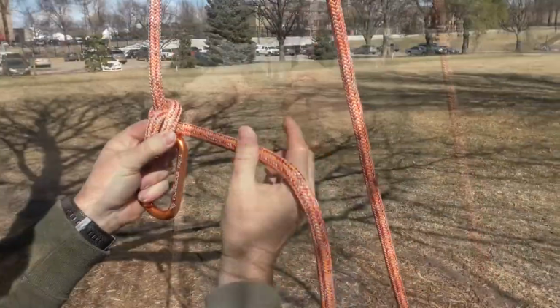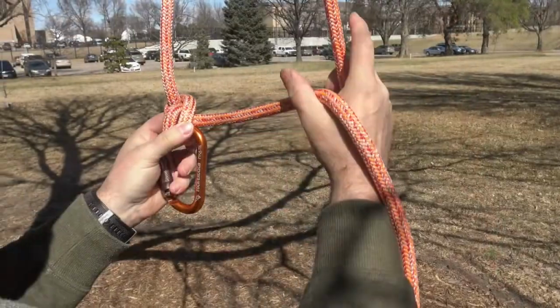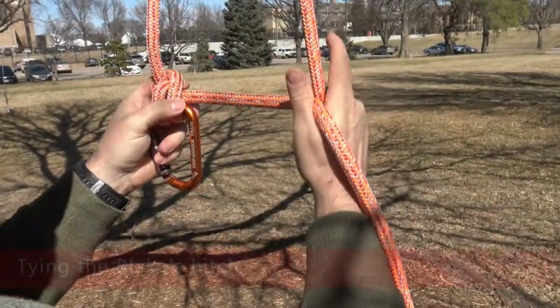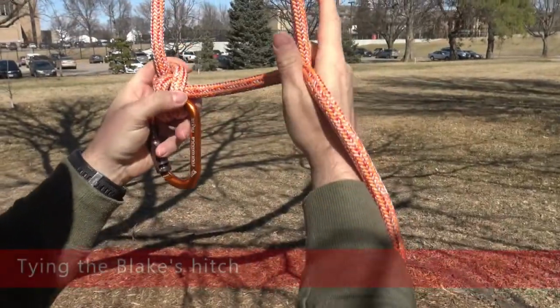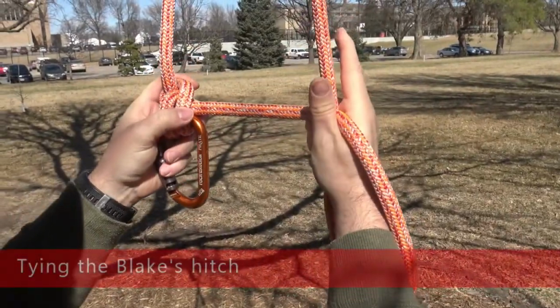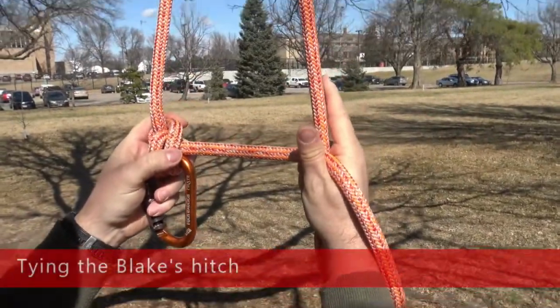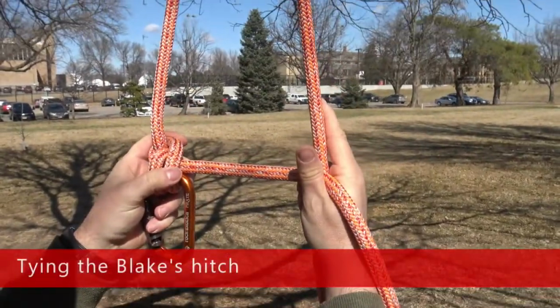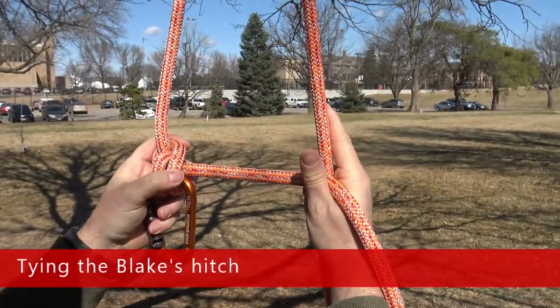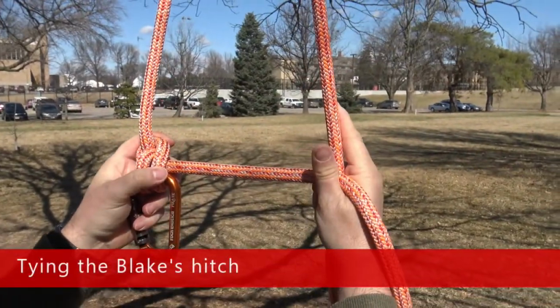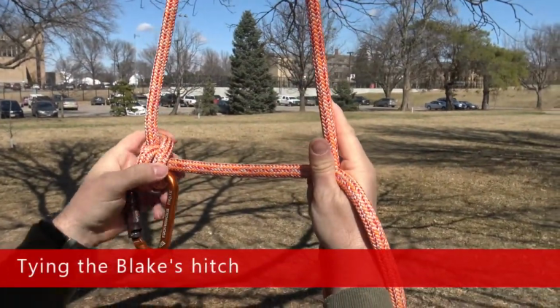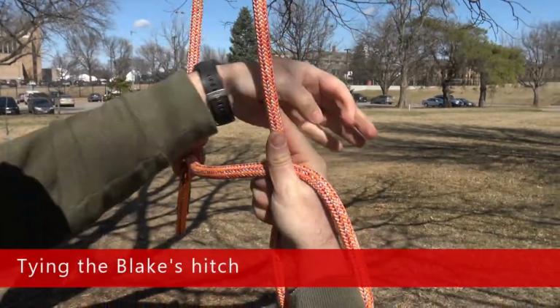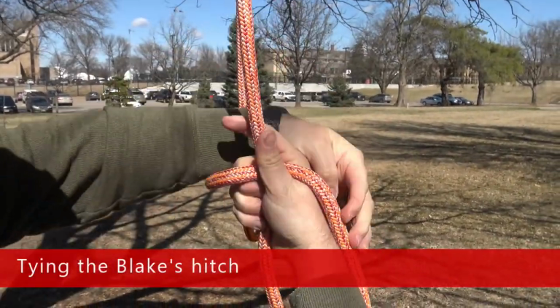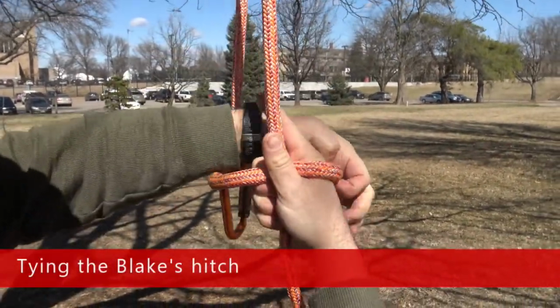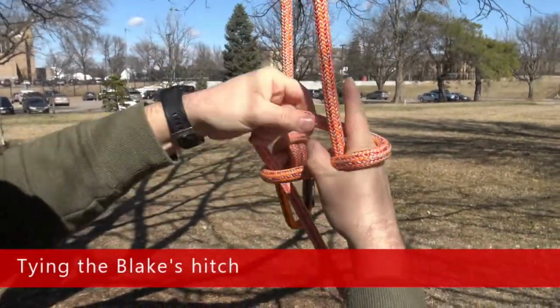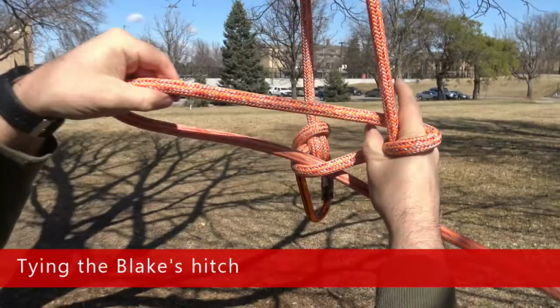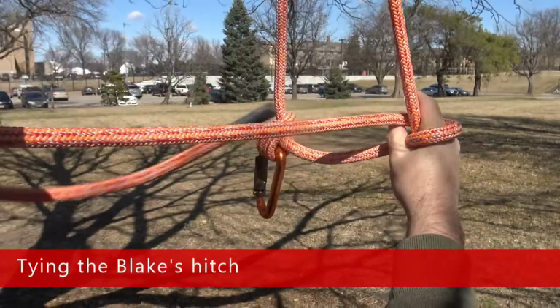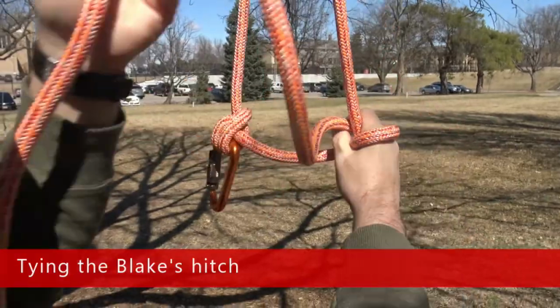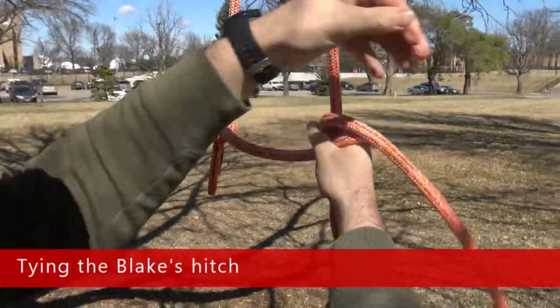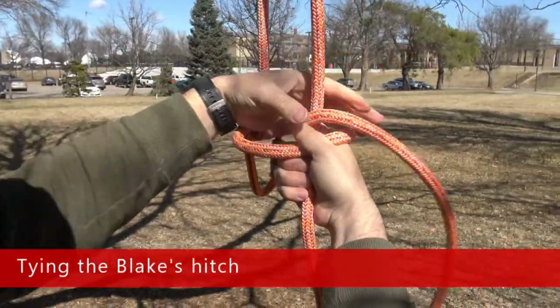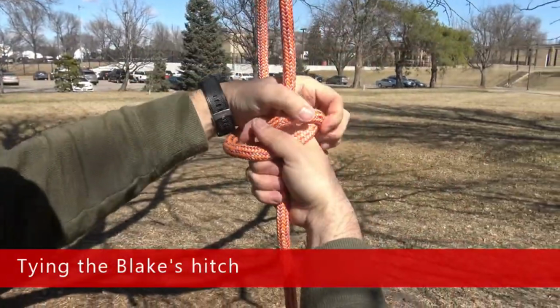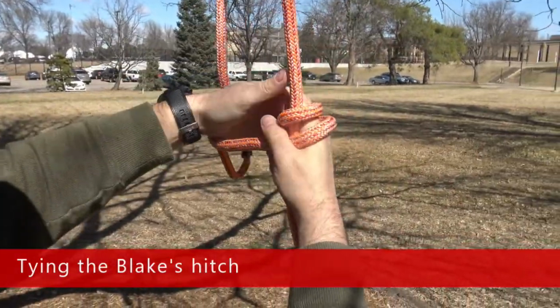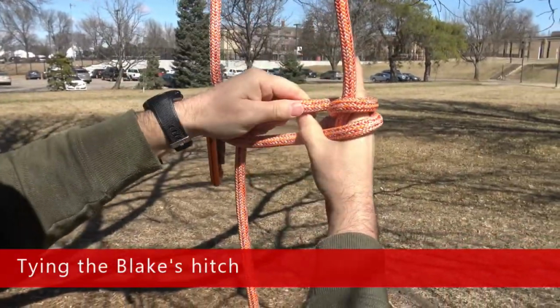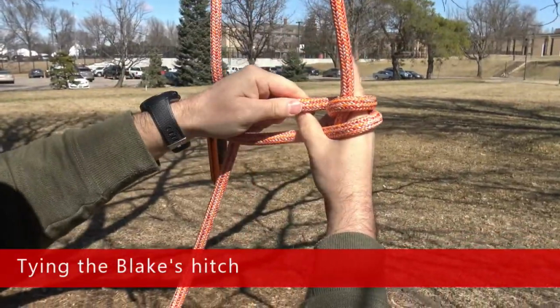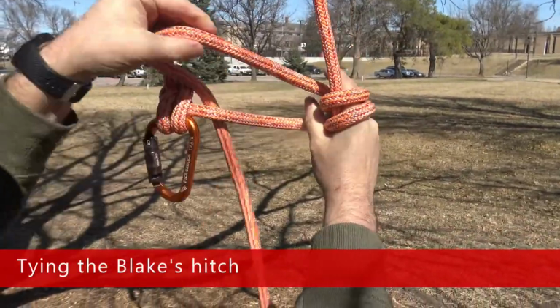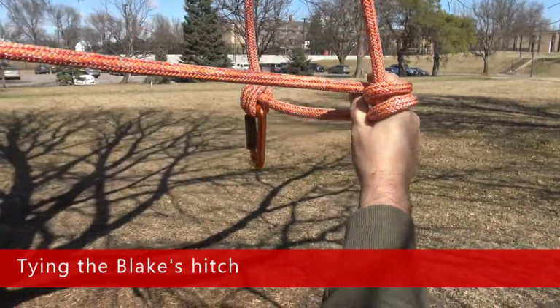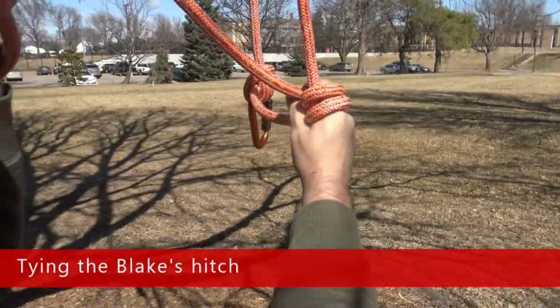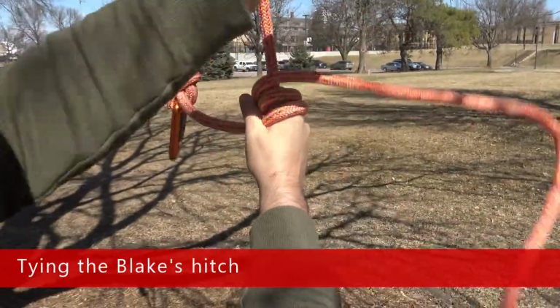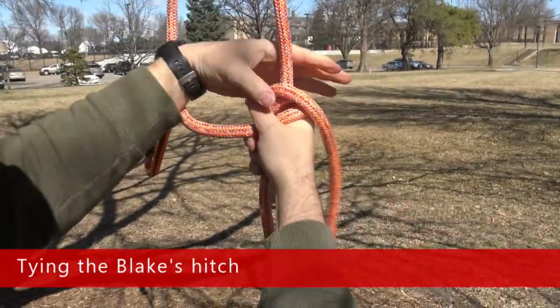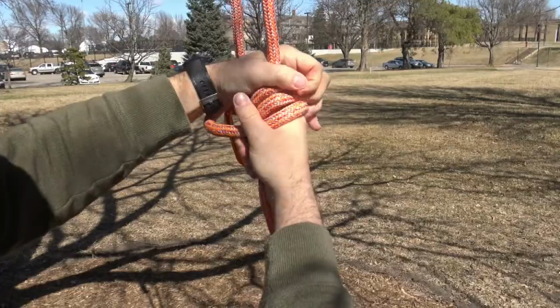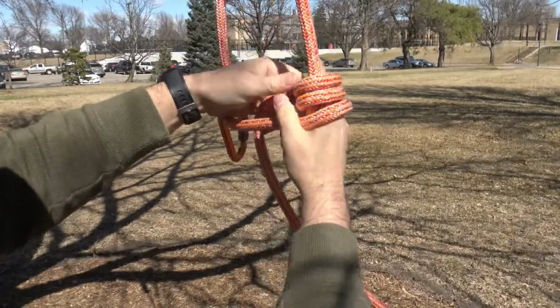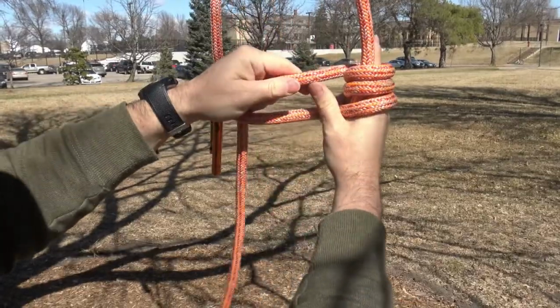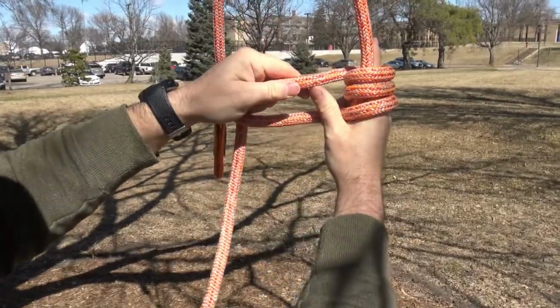First, start by making a box with the rope. Use your index finger to wrap the rope around. Blake's hitches can be used with either four or five wraps. Here, we'll use four wraps.